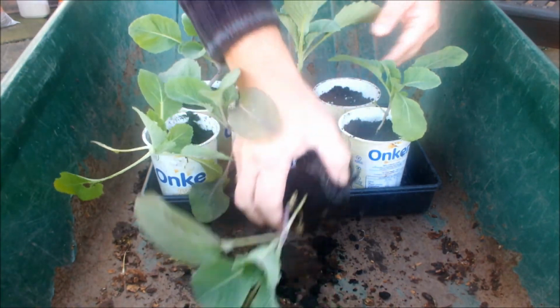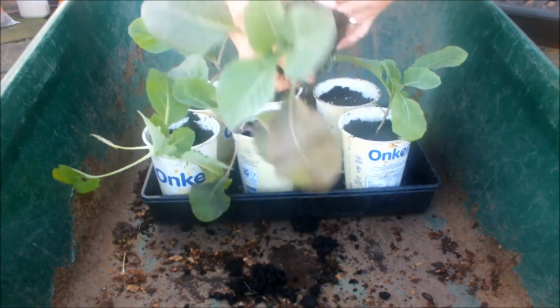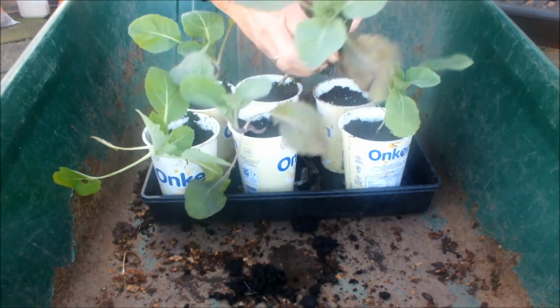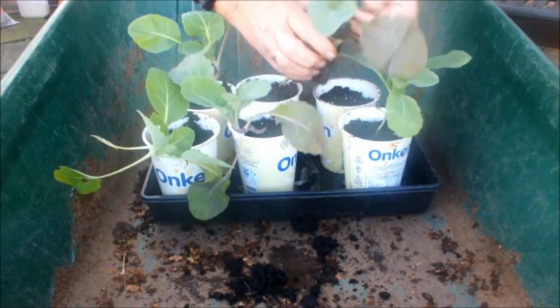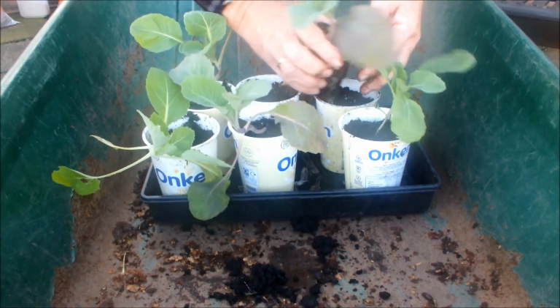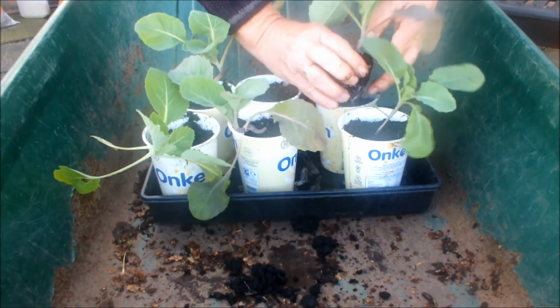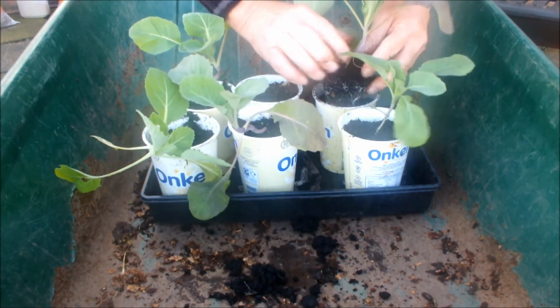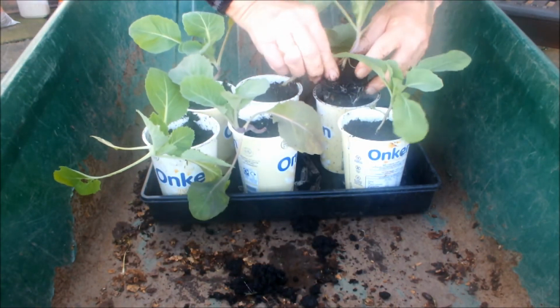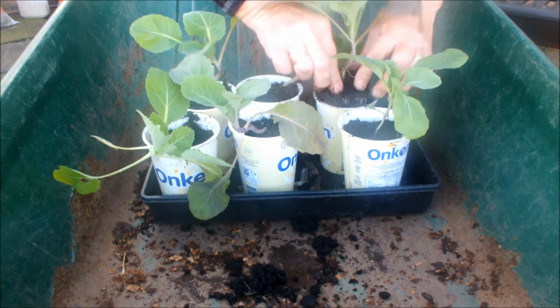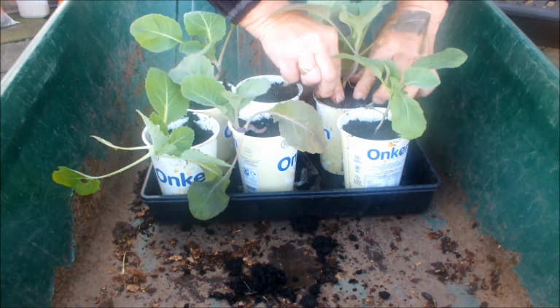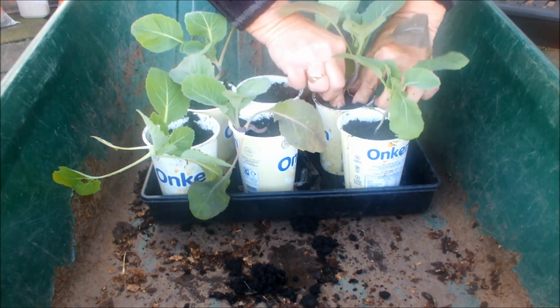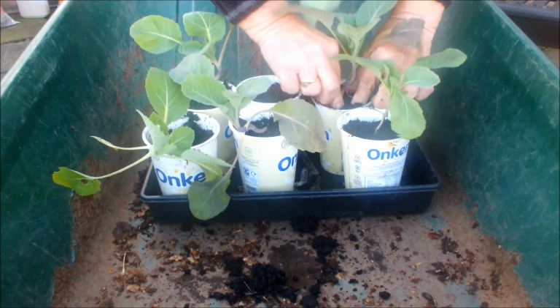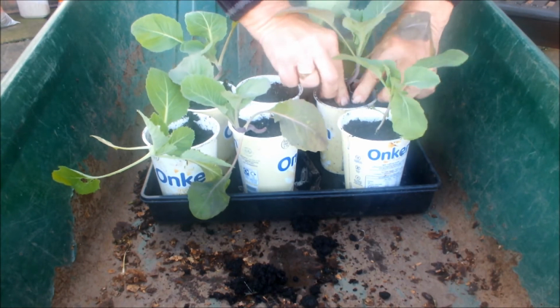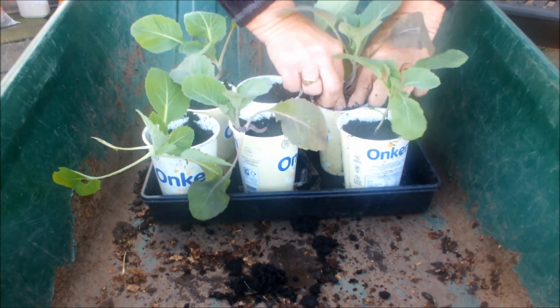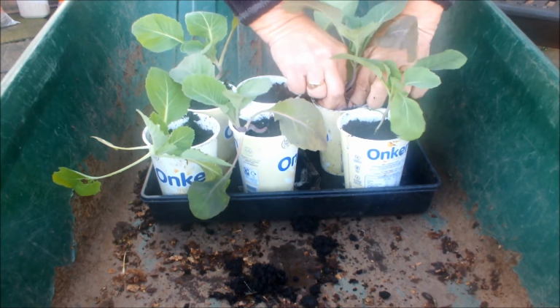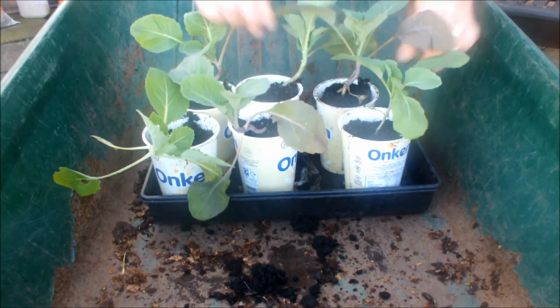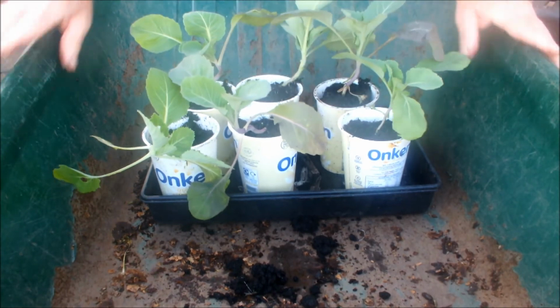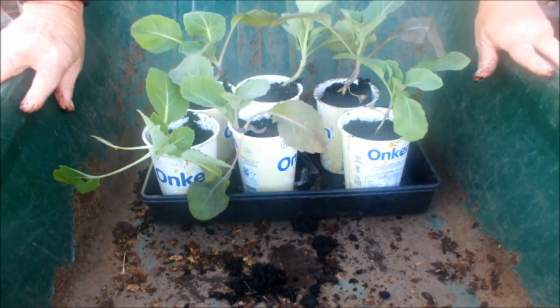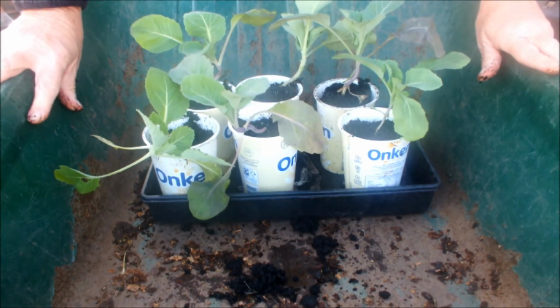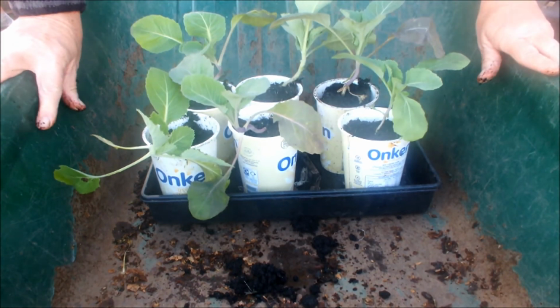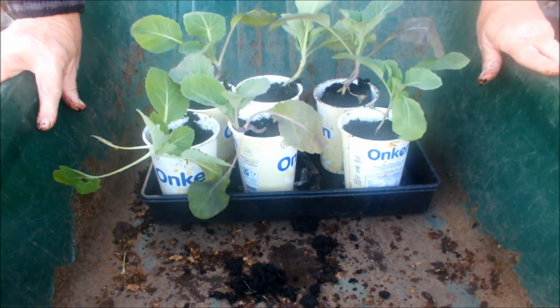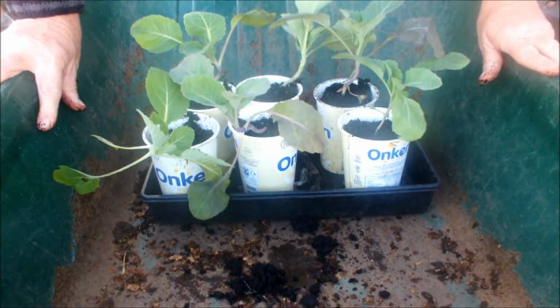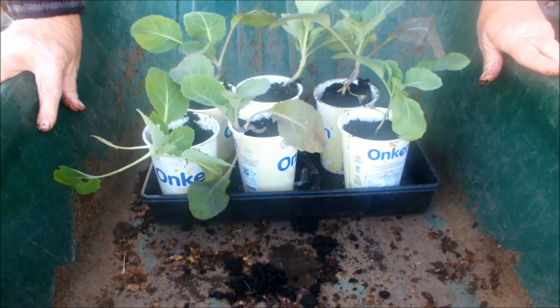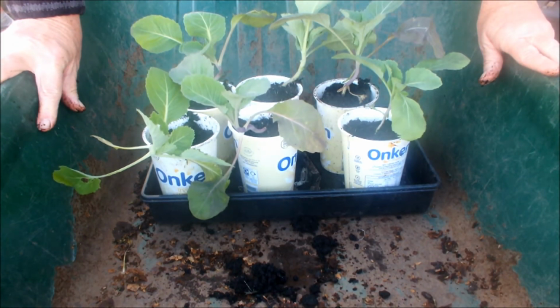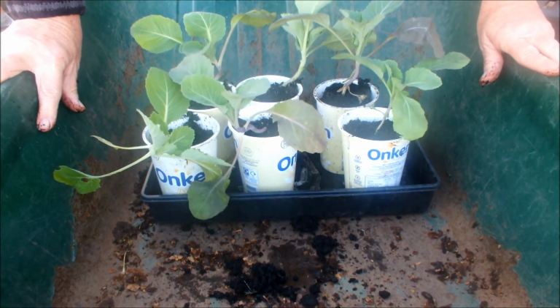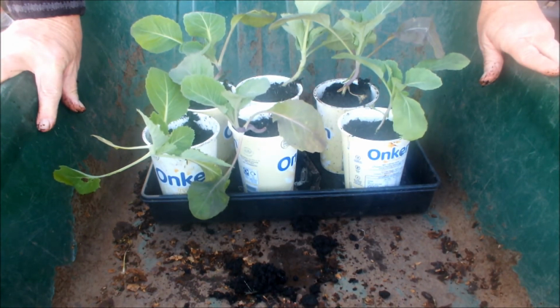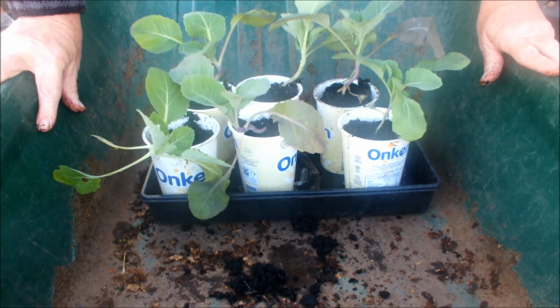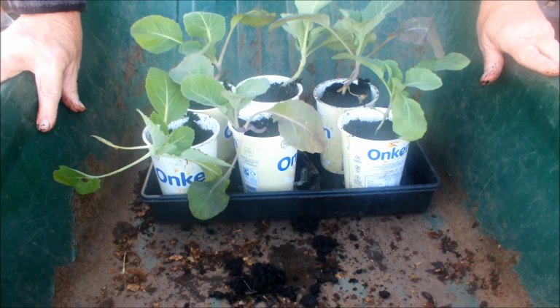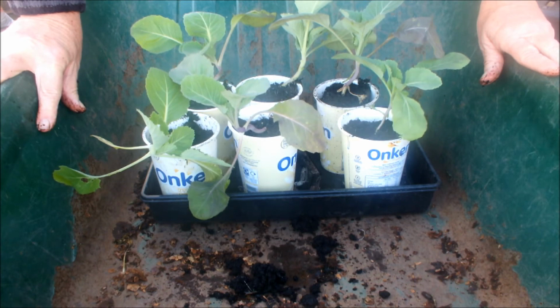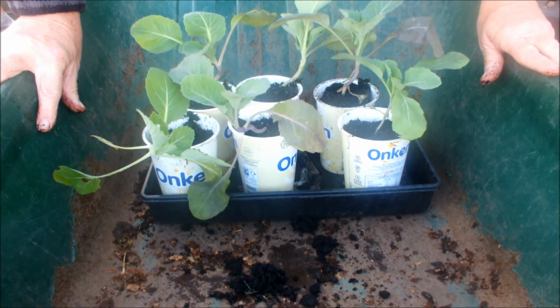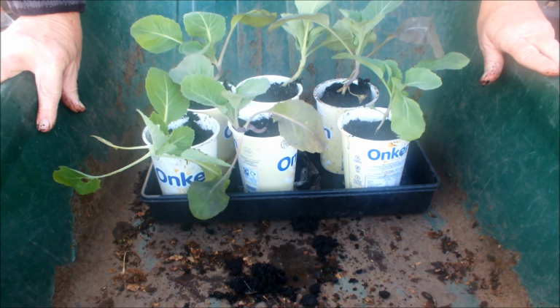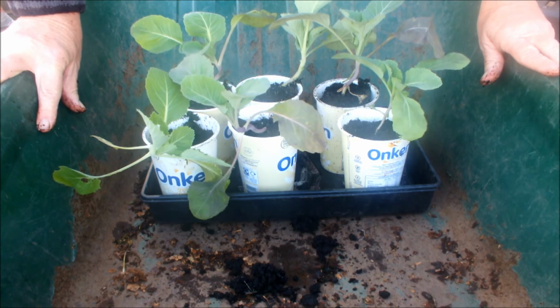I'm going to give these guys a while to fill these pots with roots, and then we'll transplant them into the raised bed.